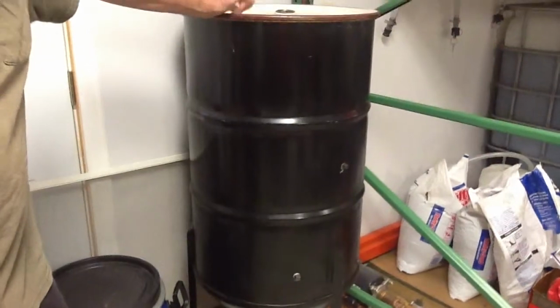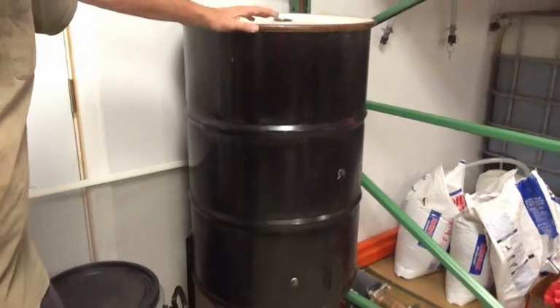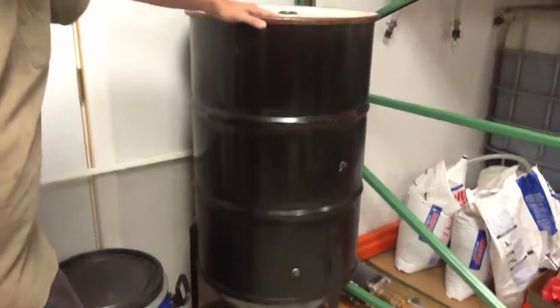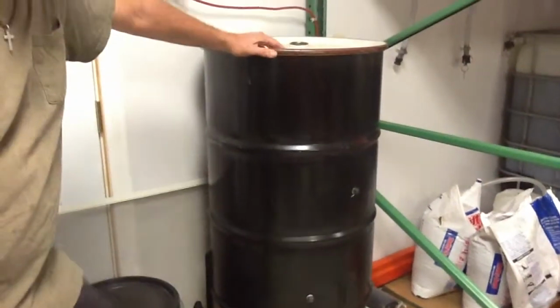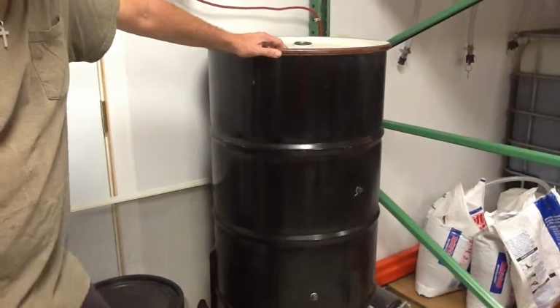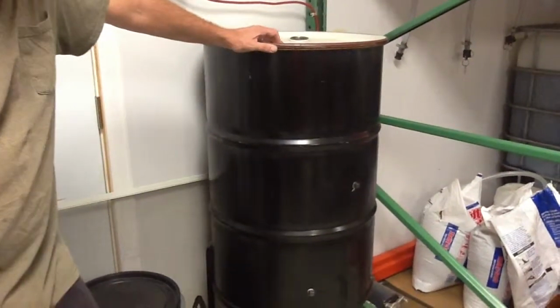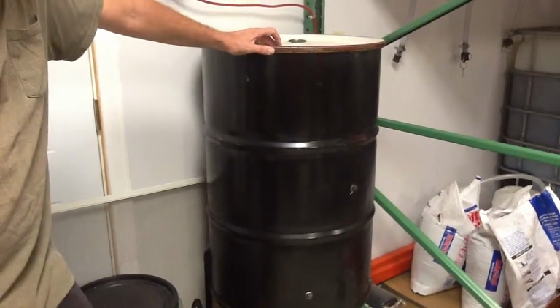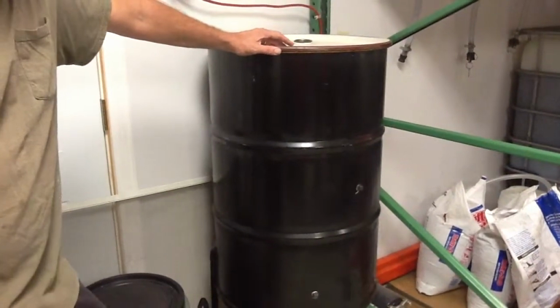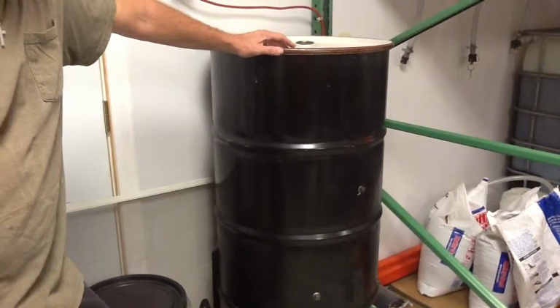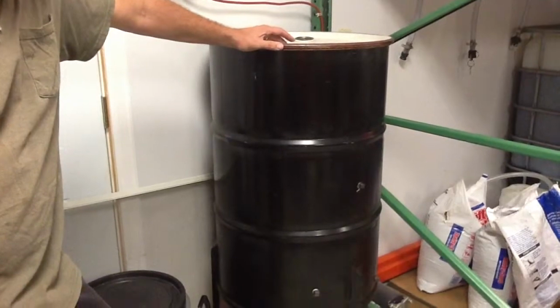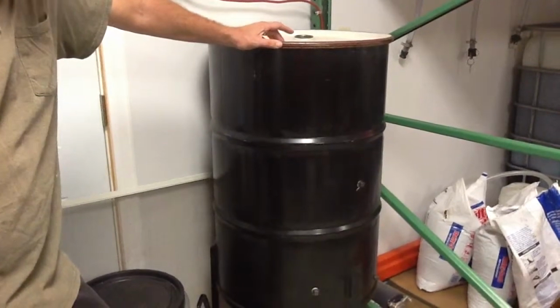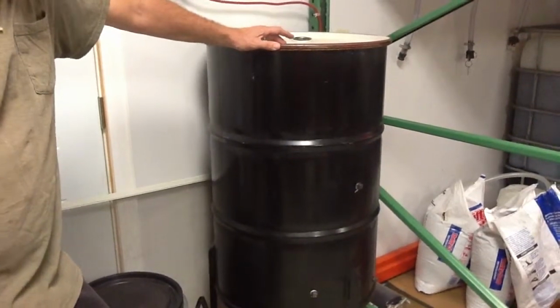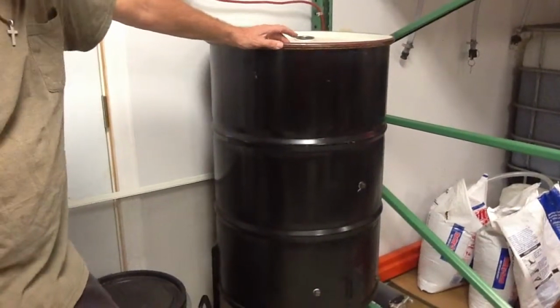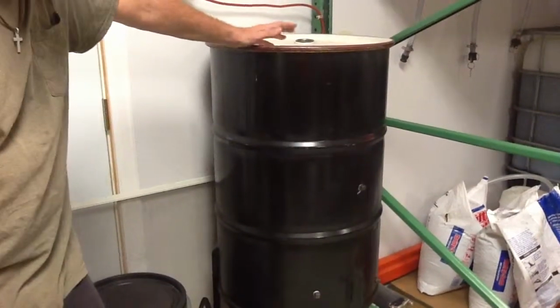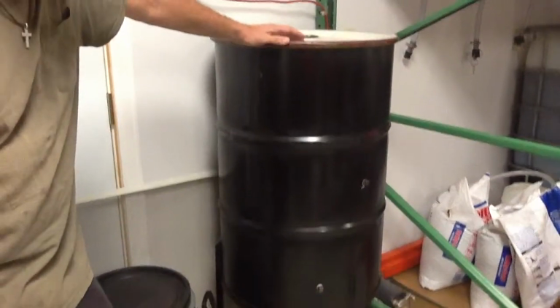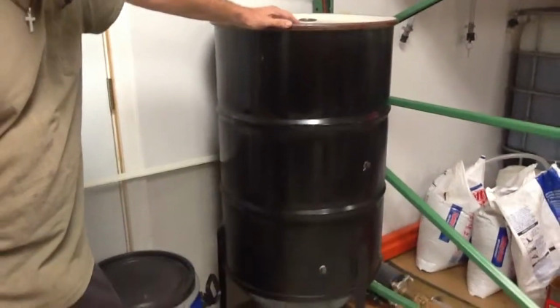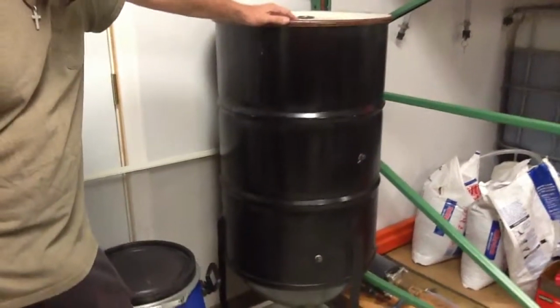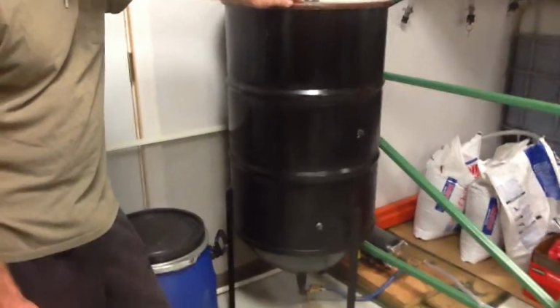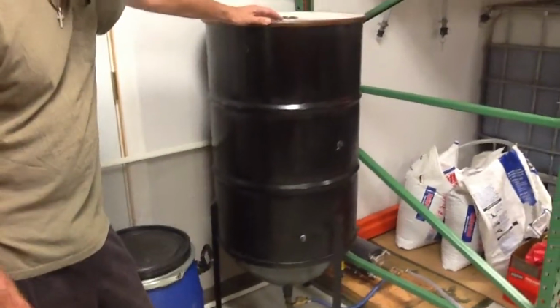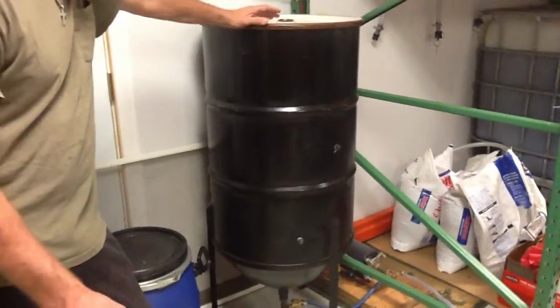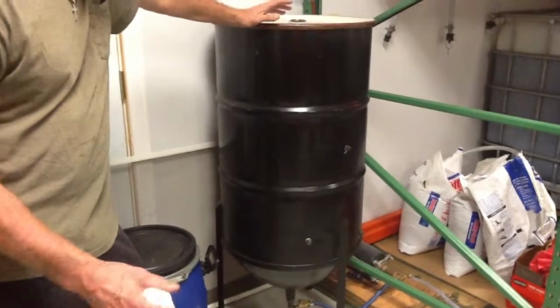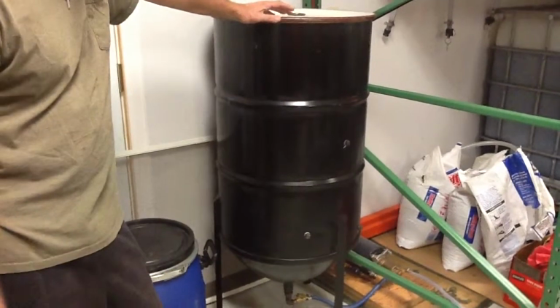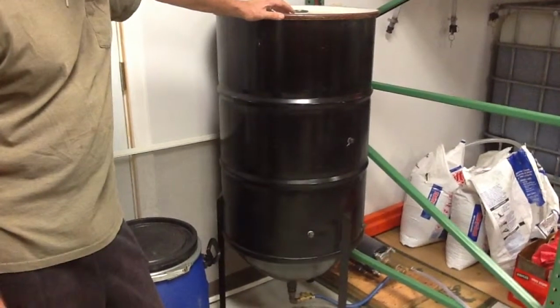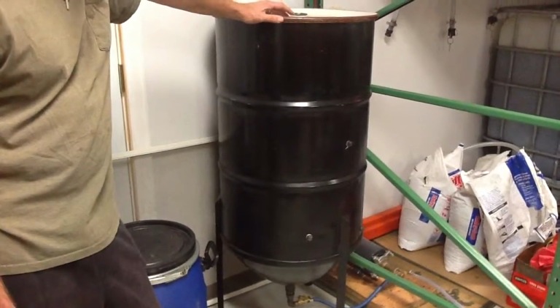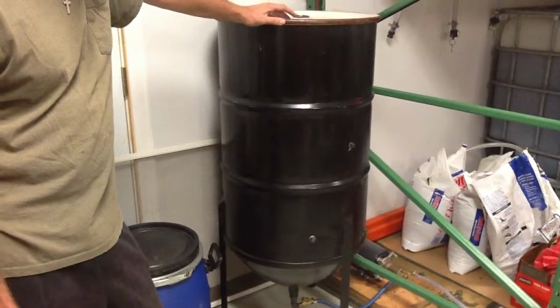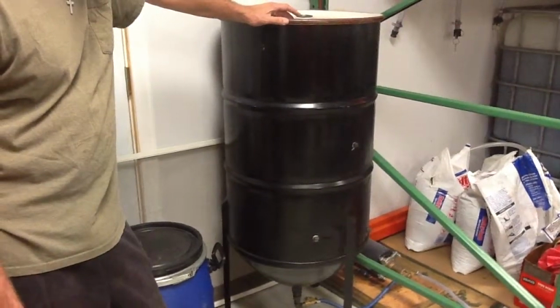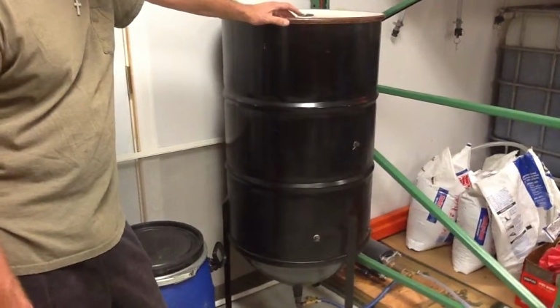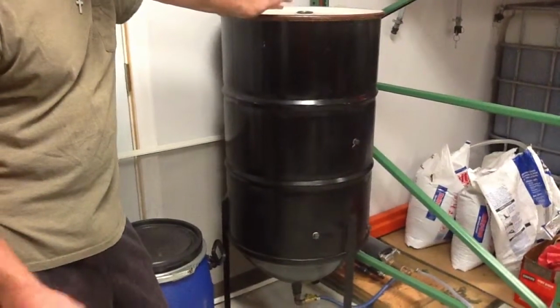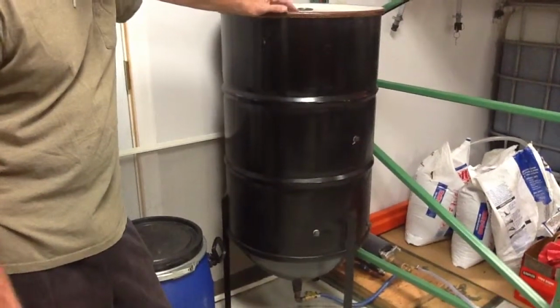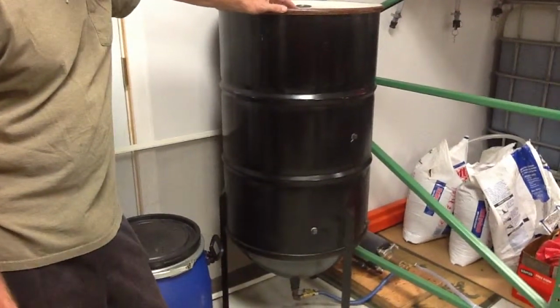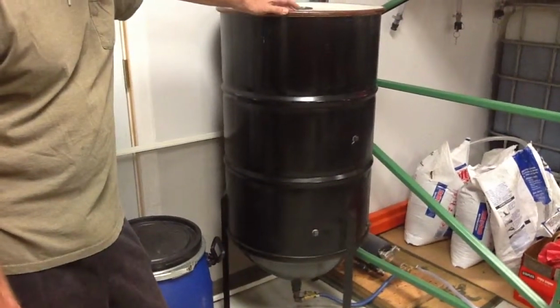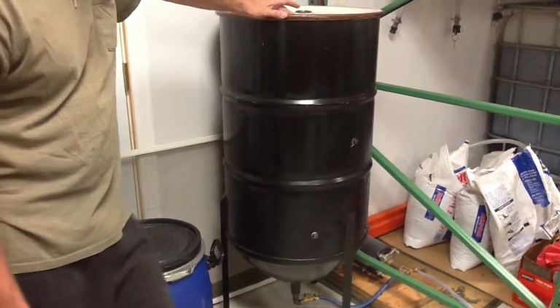We're coming to you from PA Biodiesel Supply, home of the Ultimate Force Centrifuge. I've been talking about running ours into competitors' units, so I thought maybe you'd want to see our setup for that.